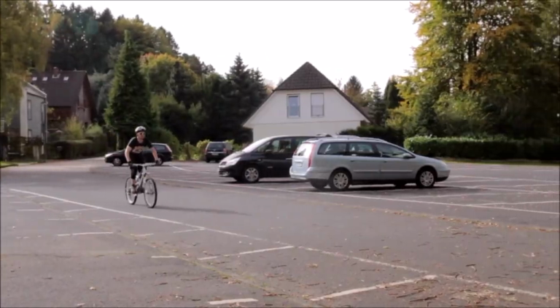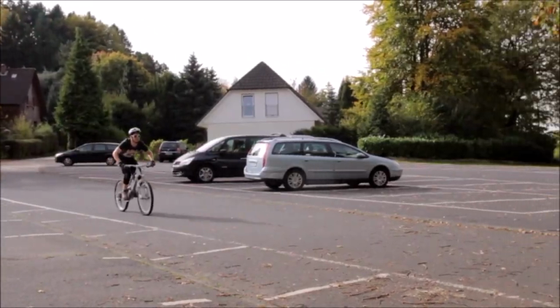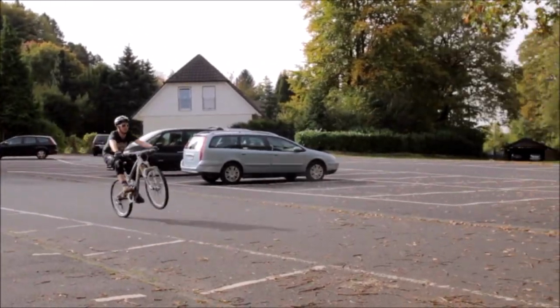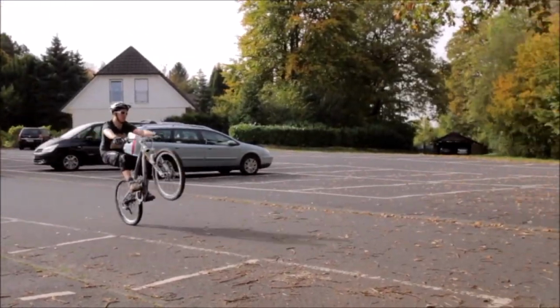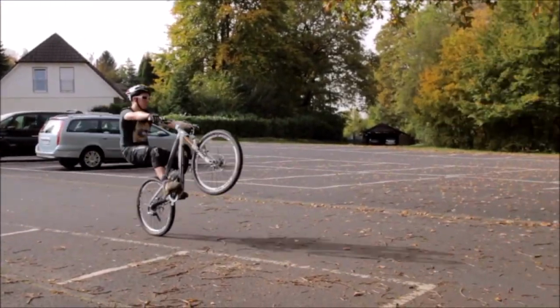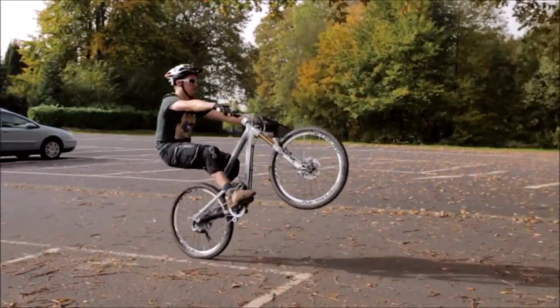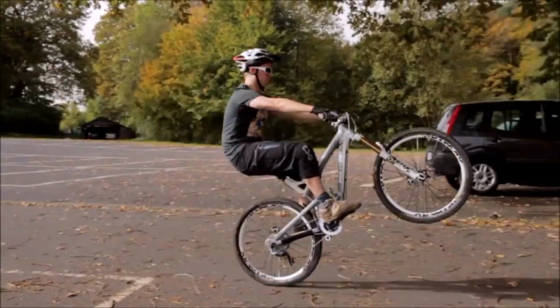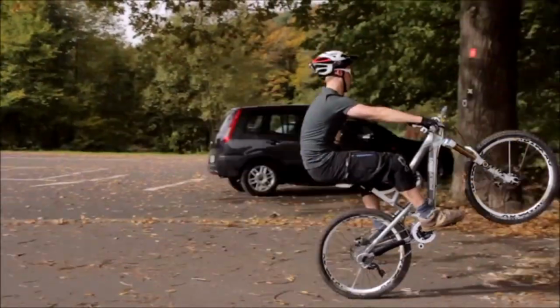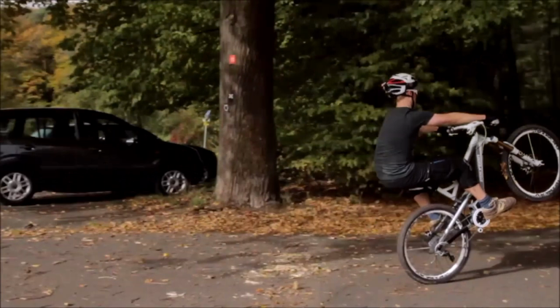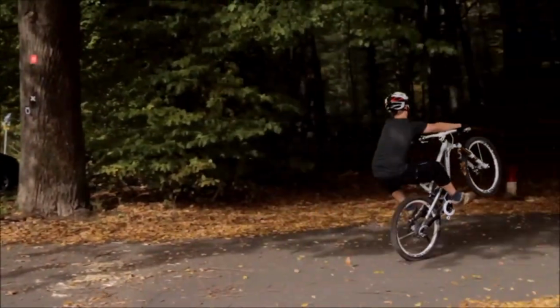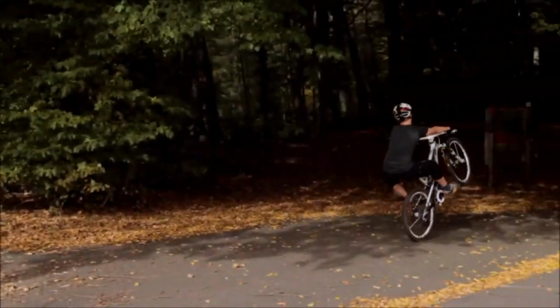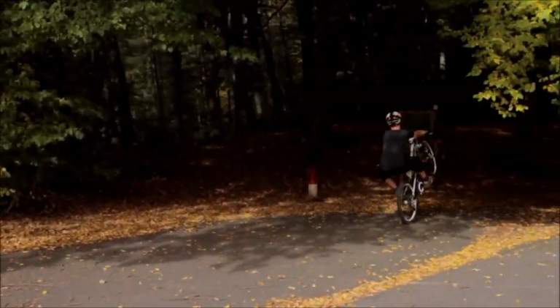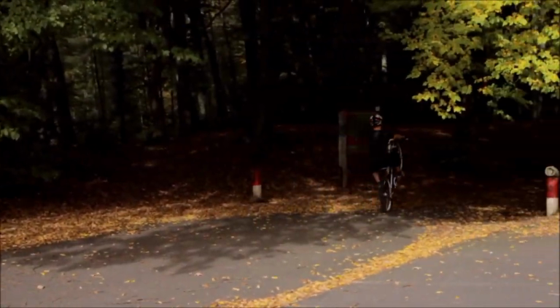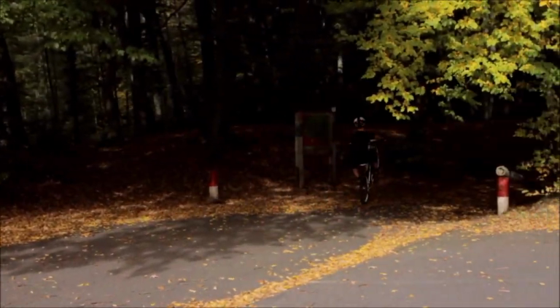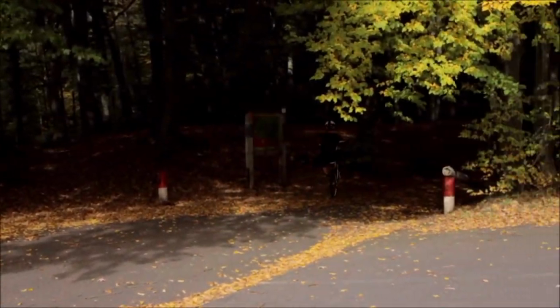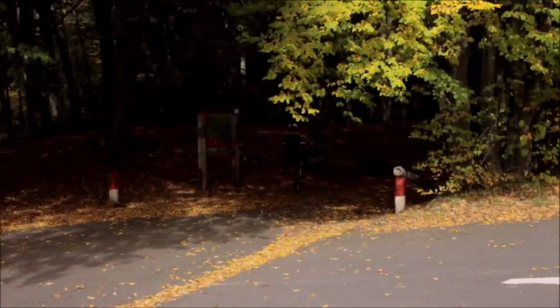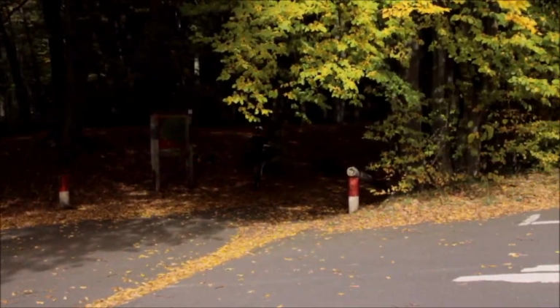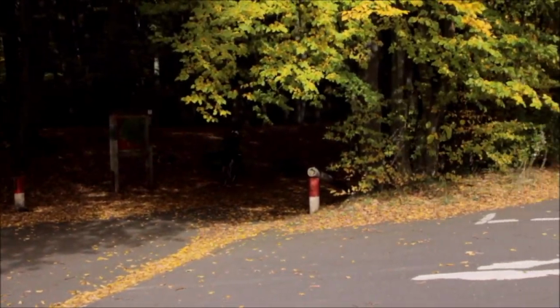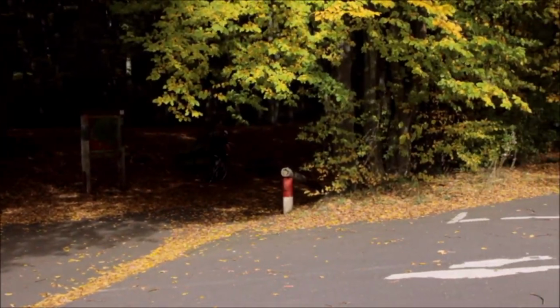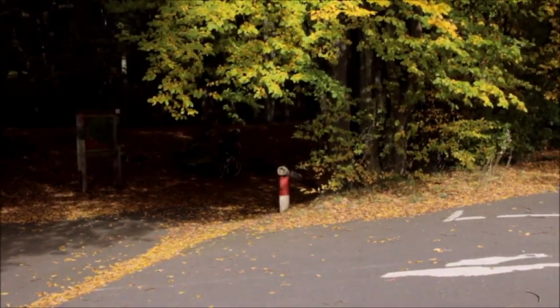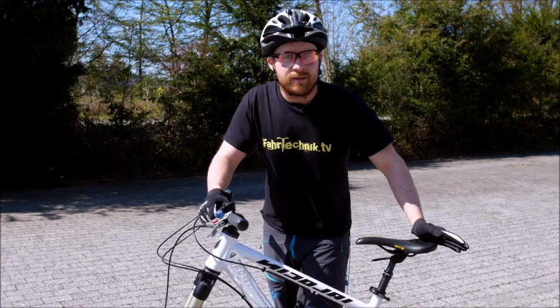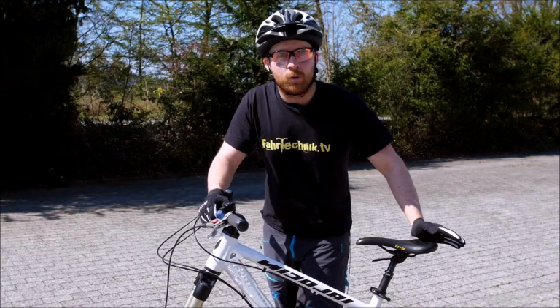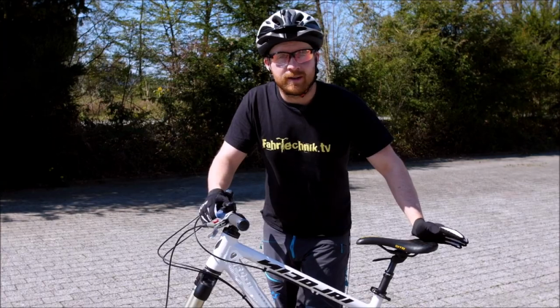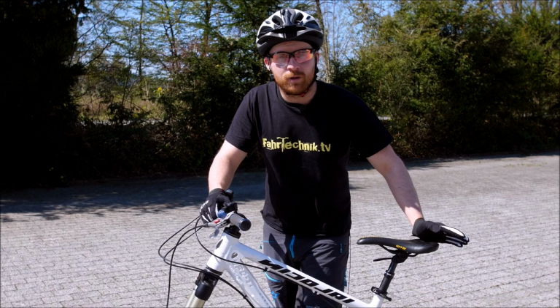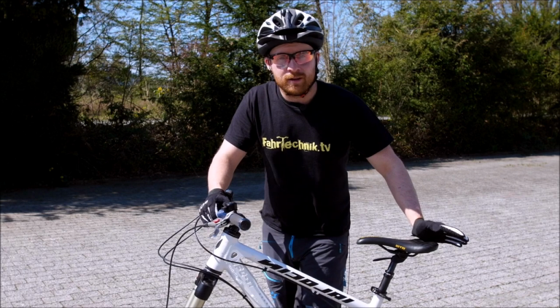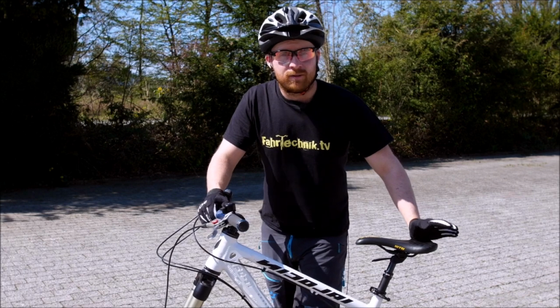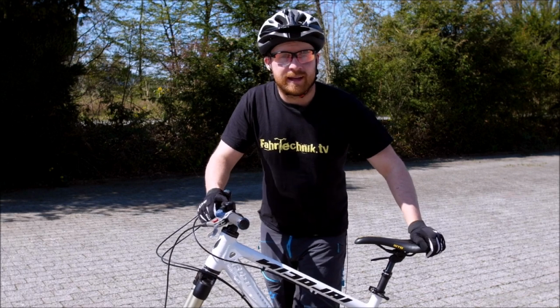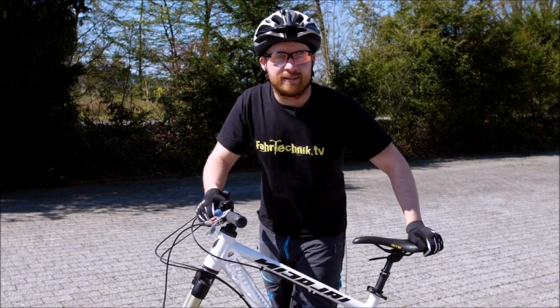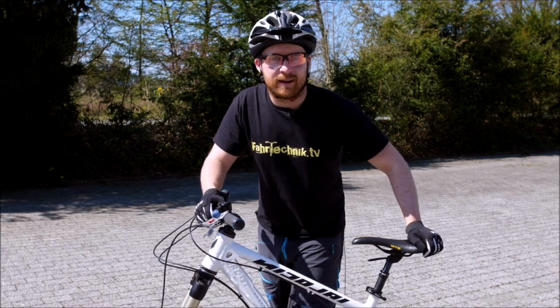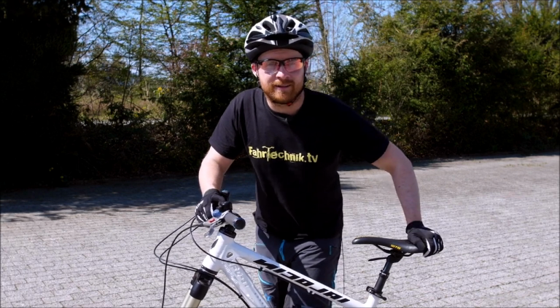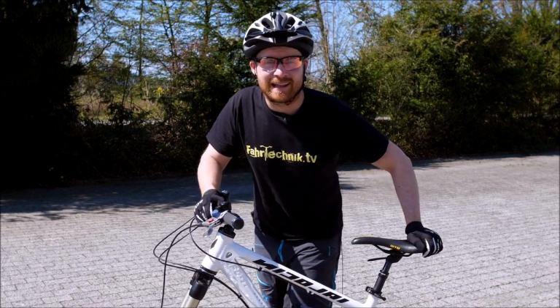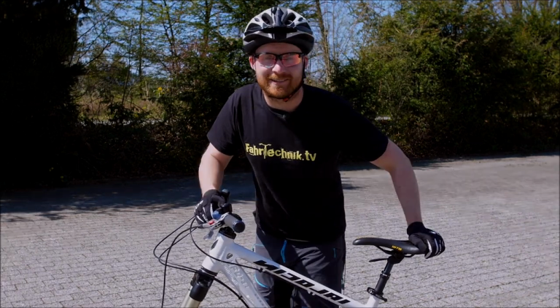Wie bei allen Themen, die wir jetzt üben: habt Geduld. Ihr könnt euch mal mit dem Handy filmen, um das abzuprüfen. Wiederholen, wiederholen. Wir gehen jetzt weiter zur nächsten Lektion.